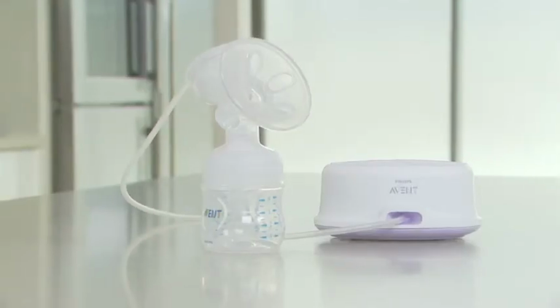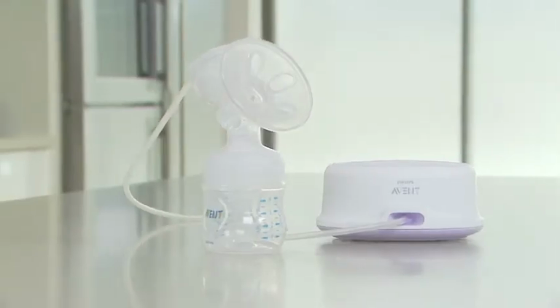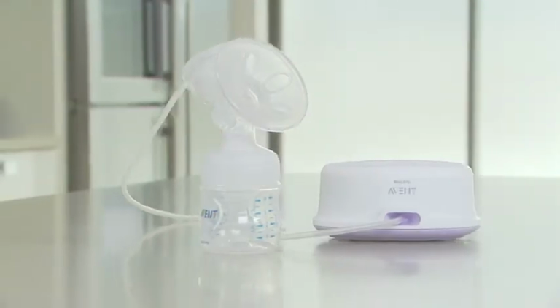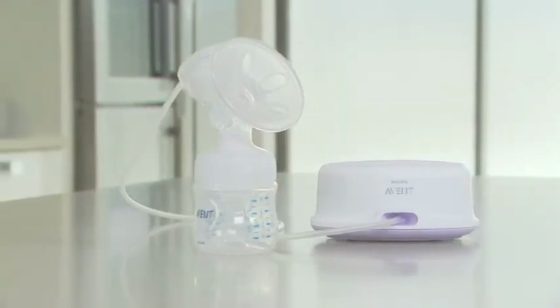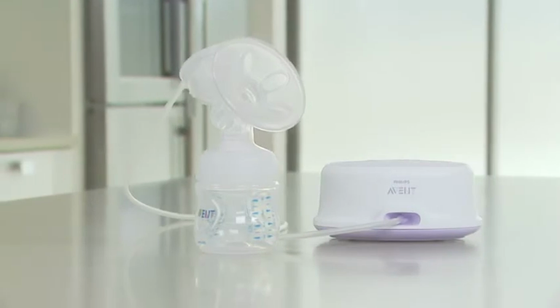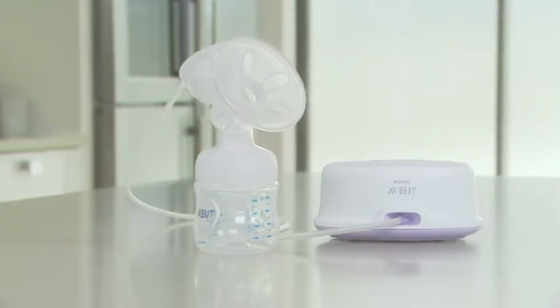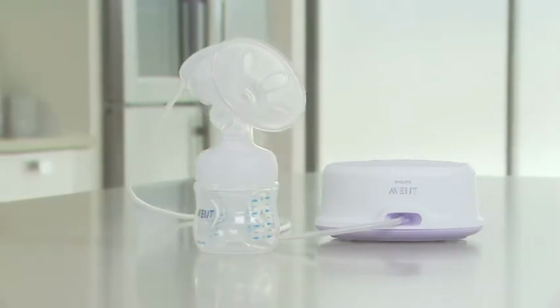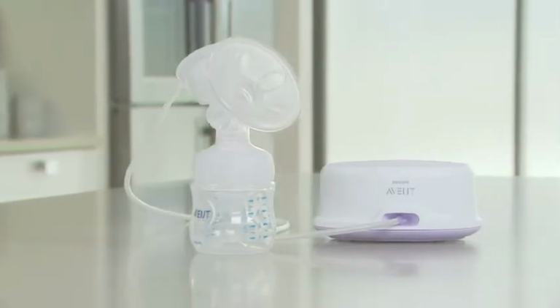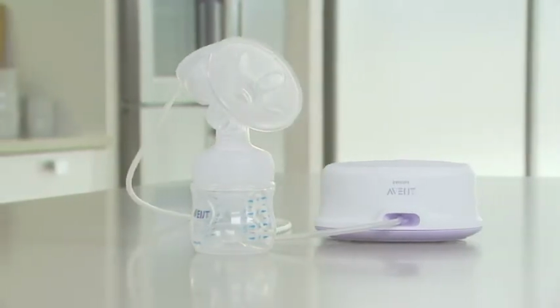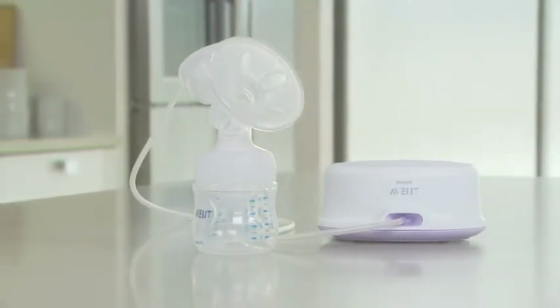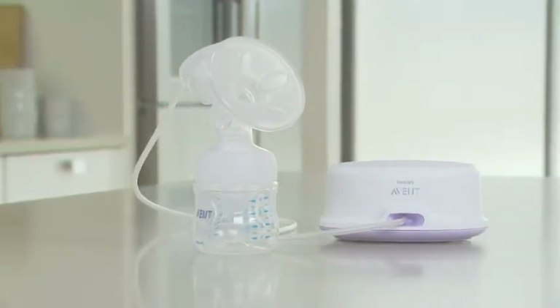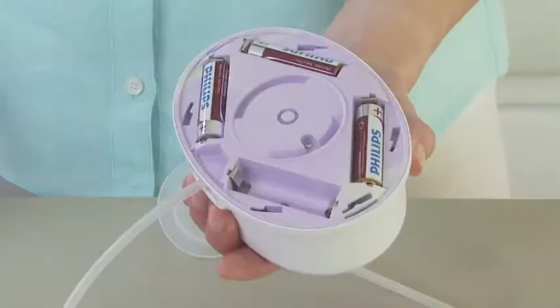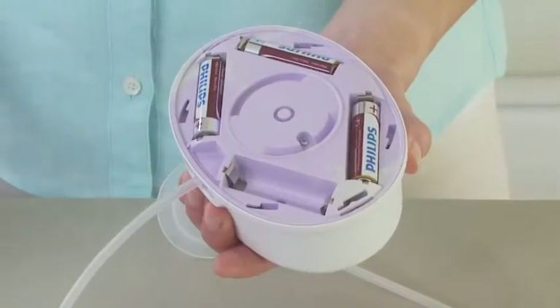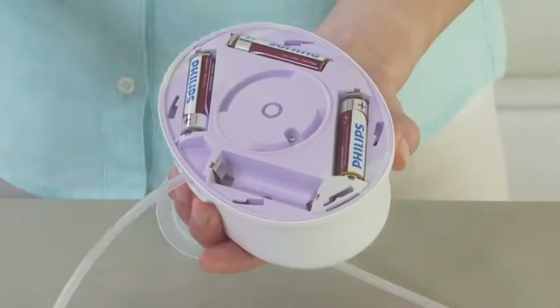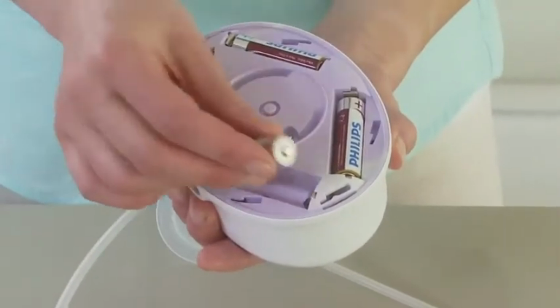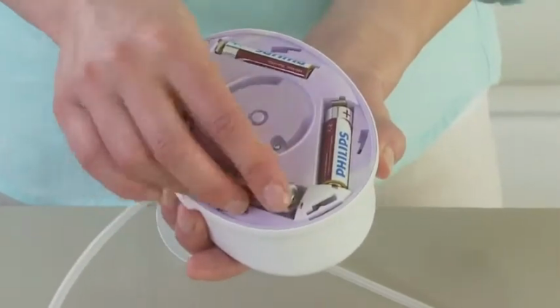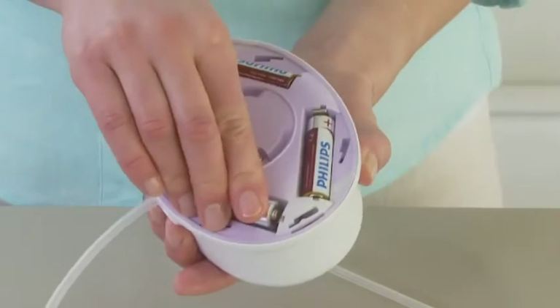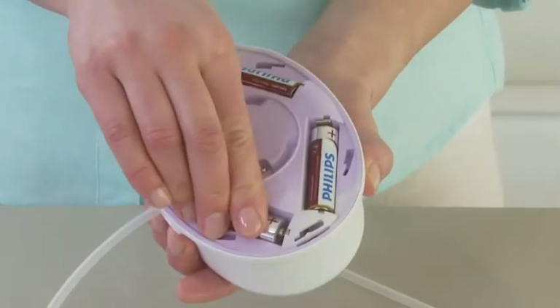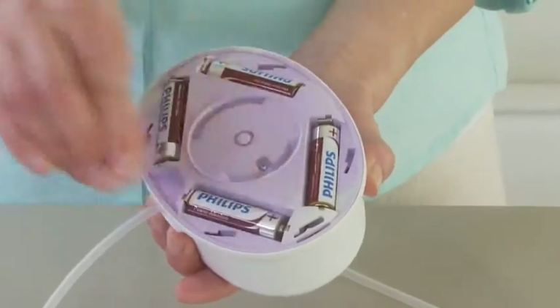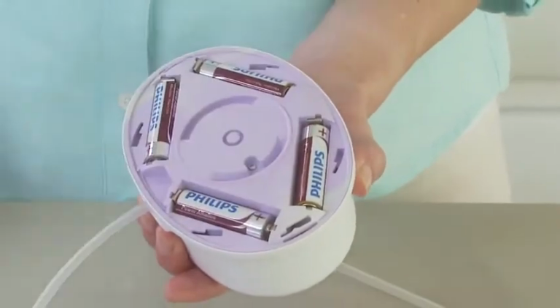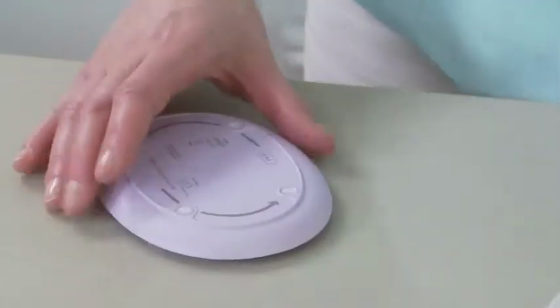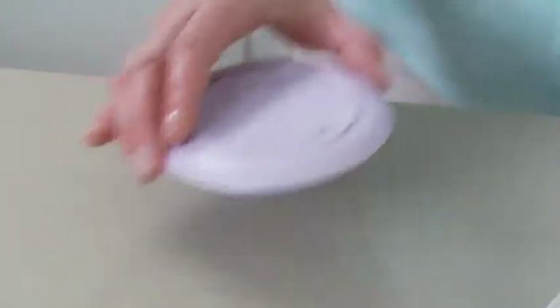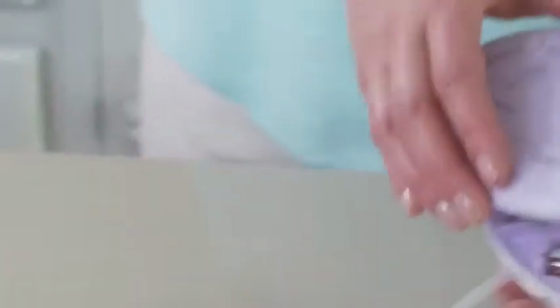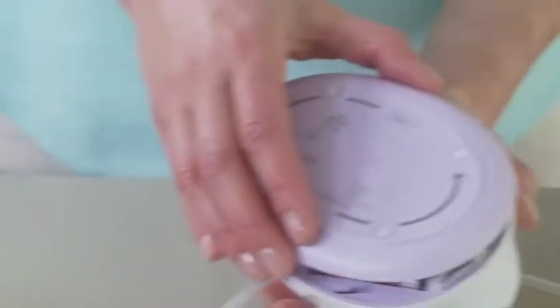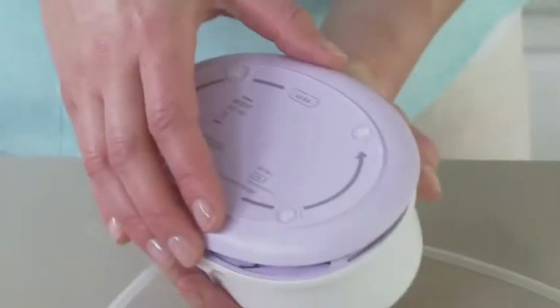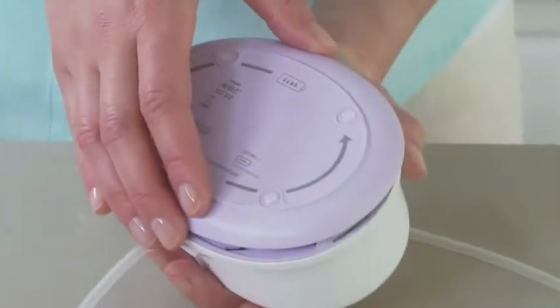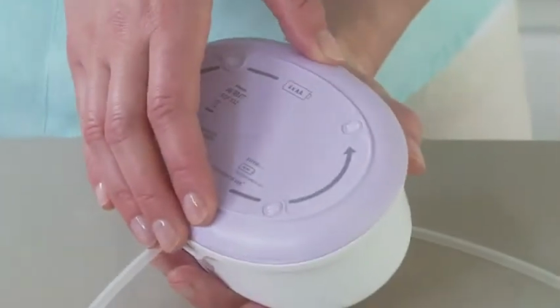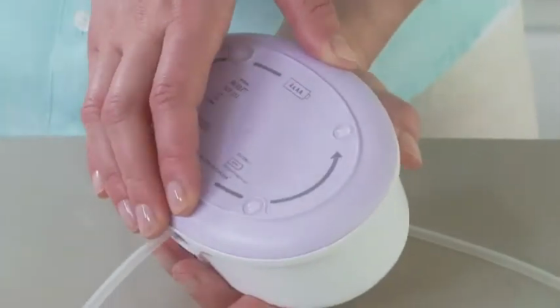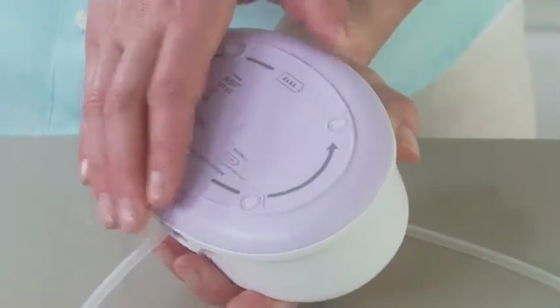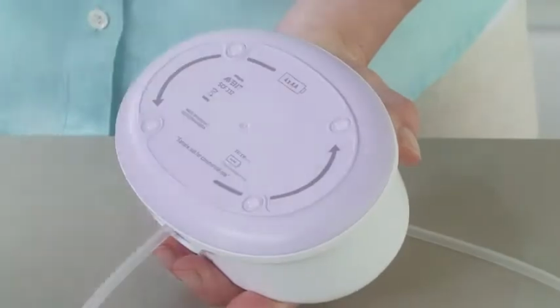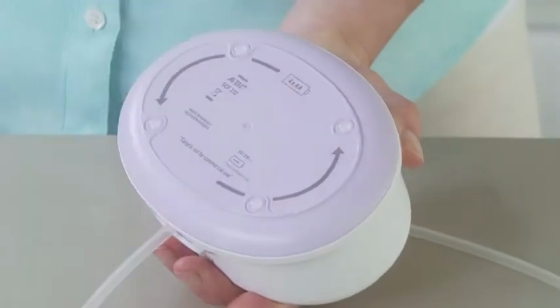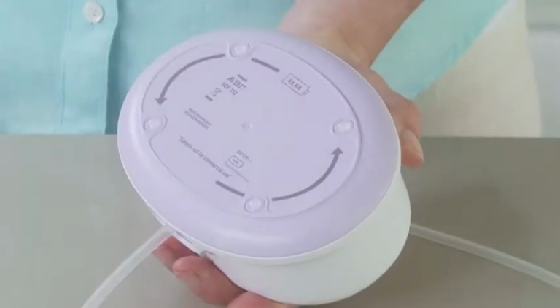The single electric breast pump can also be used with batteries. Turn the bottom of the base unit to open it. A new set of four AA batteries provides up to three hours of operation.